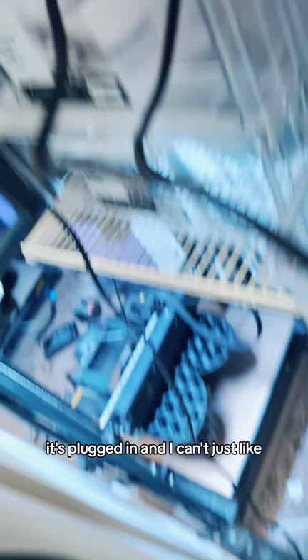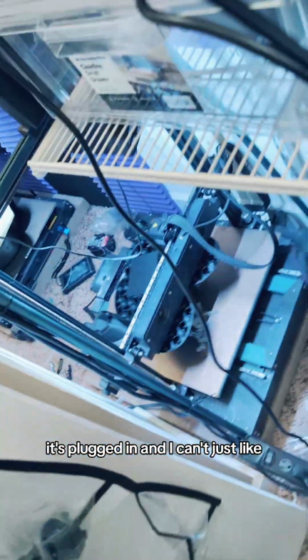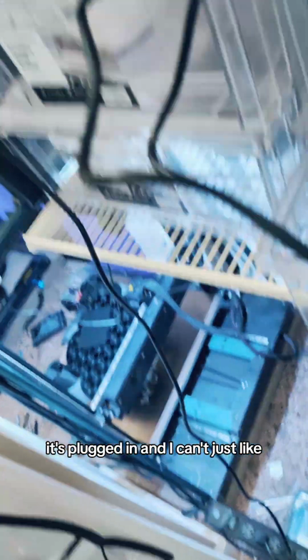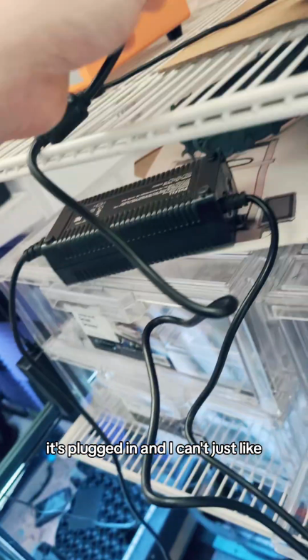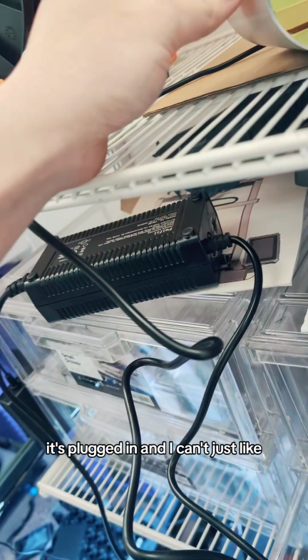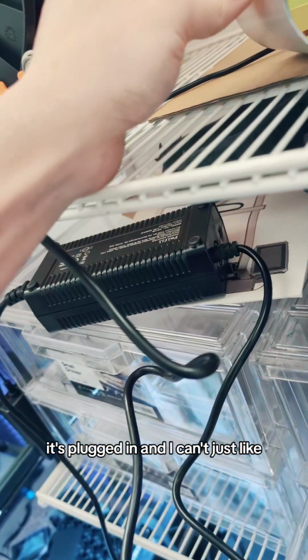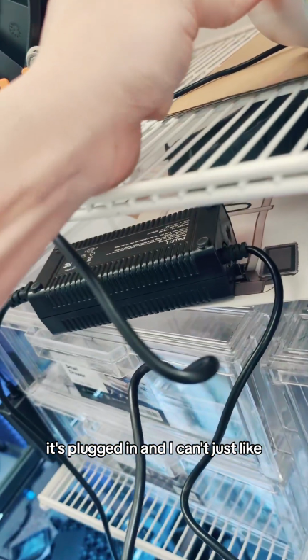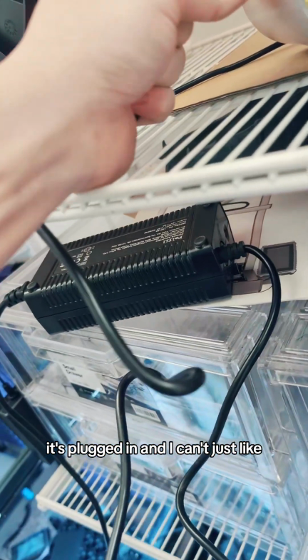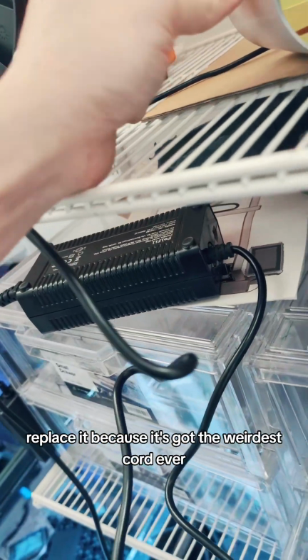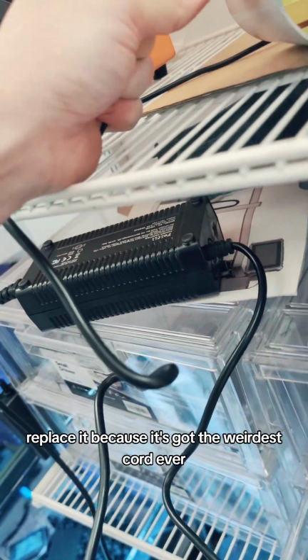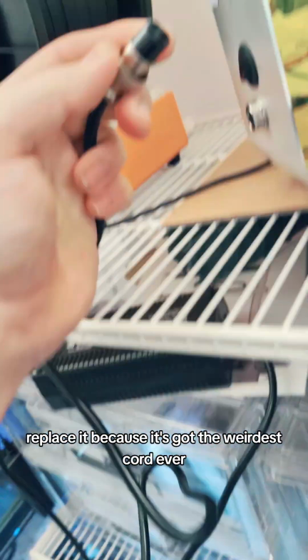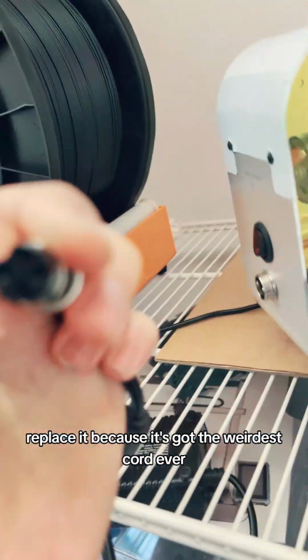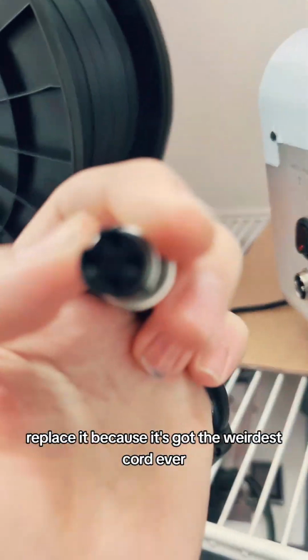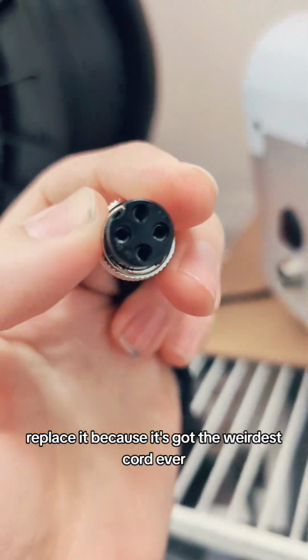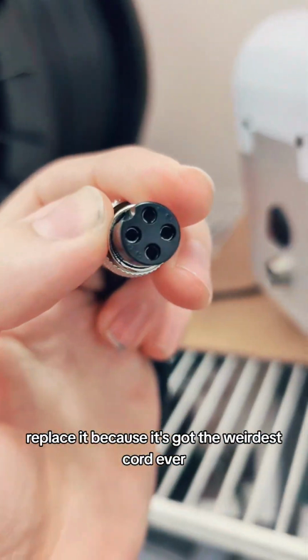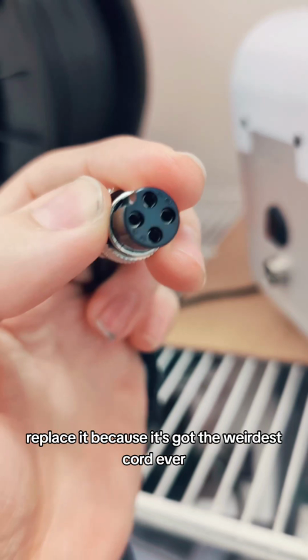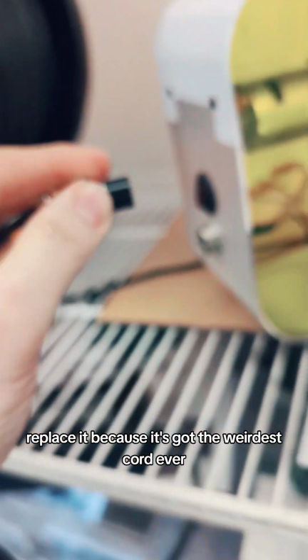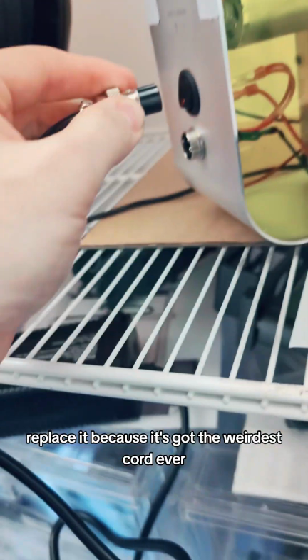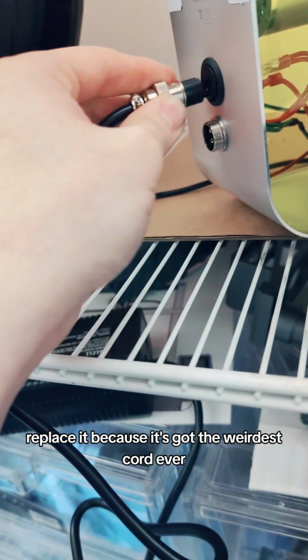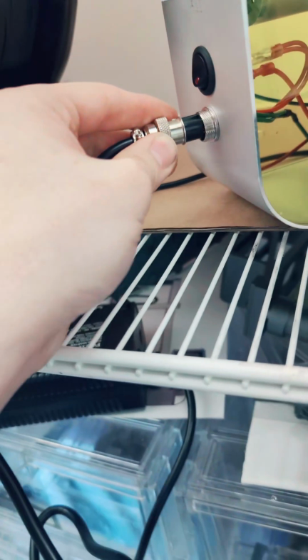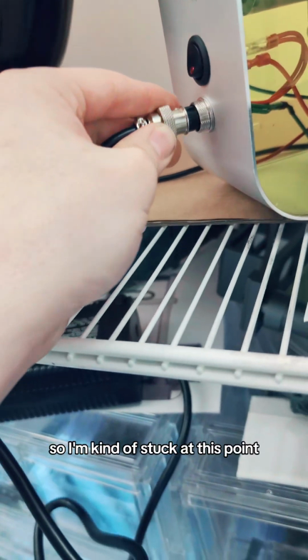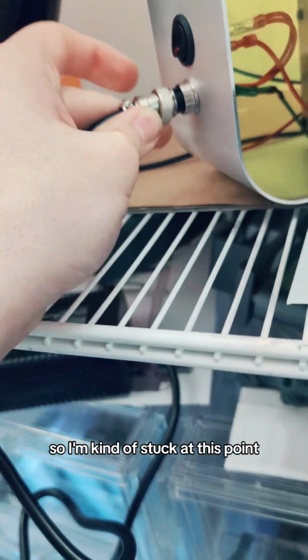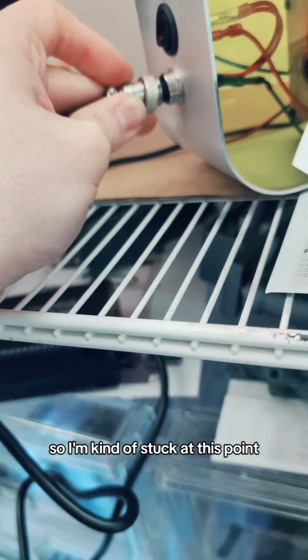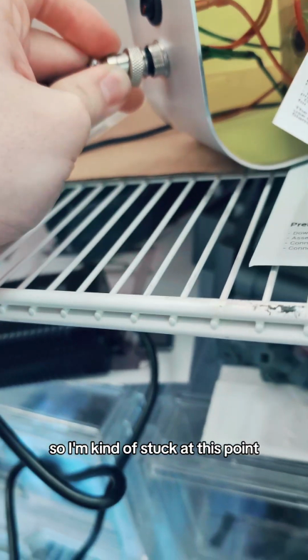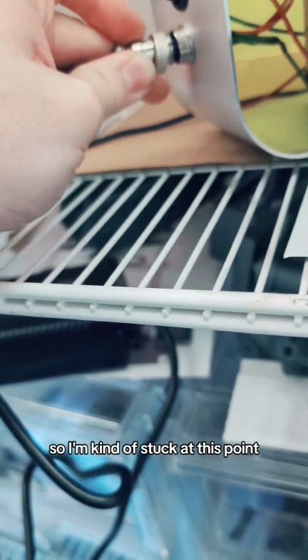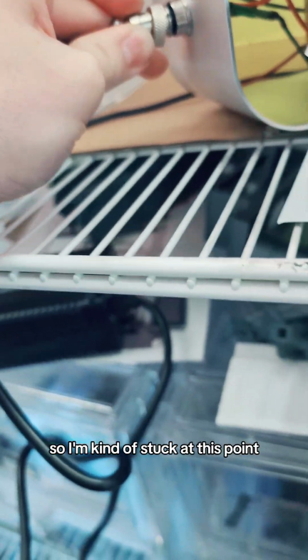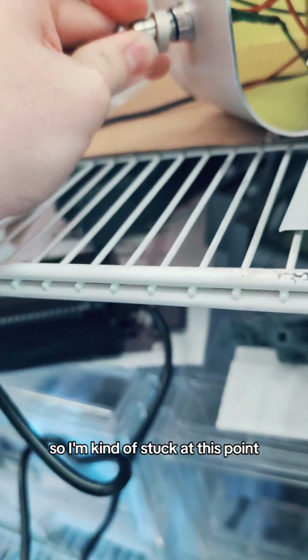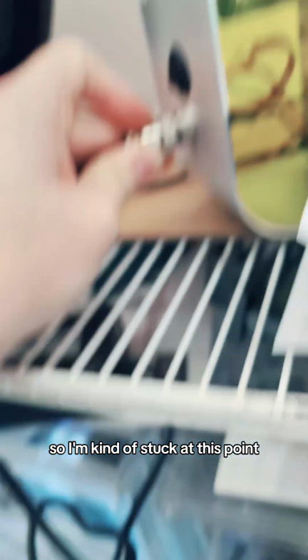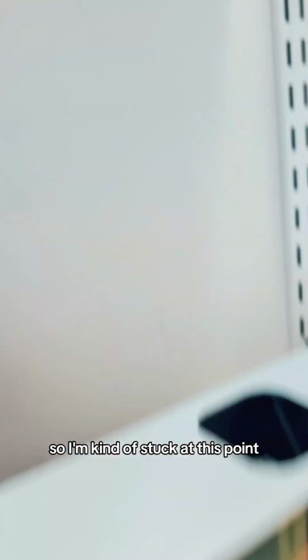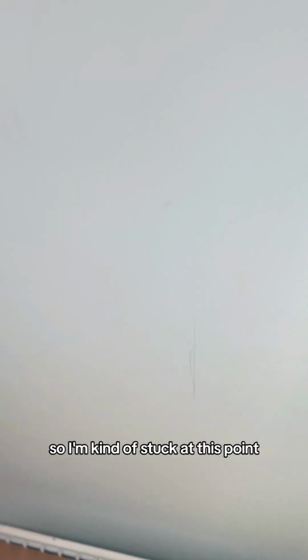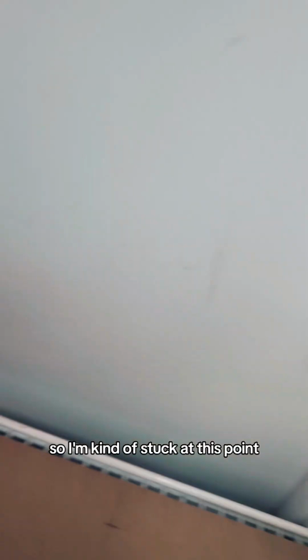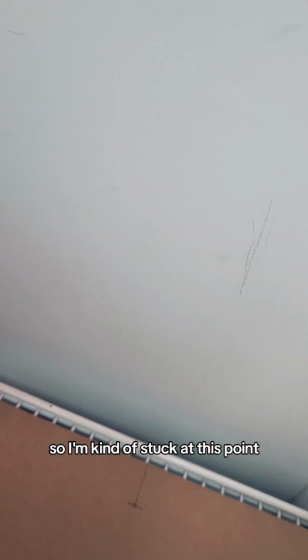It's plugged in, and I can't just replace it because it's got the weirdest cord ever, so I'm kind of stuck at this point.